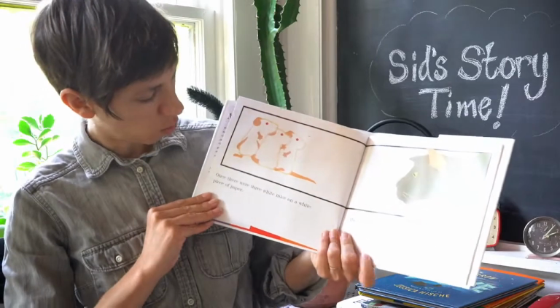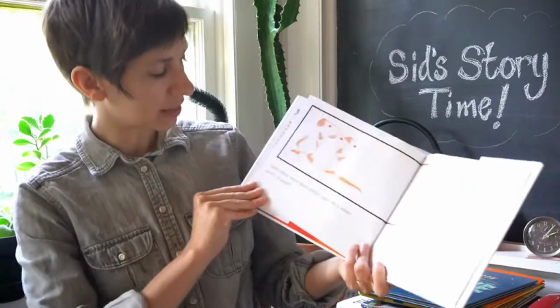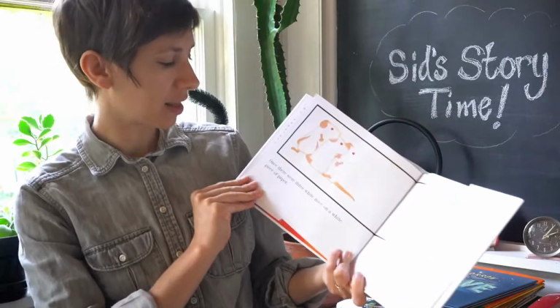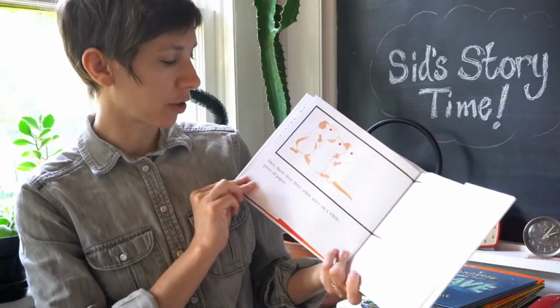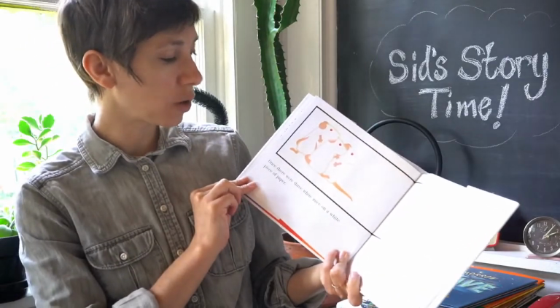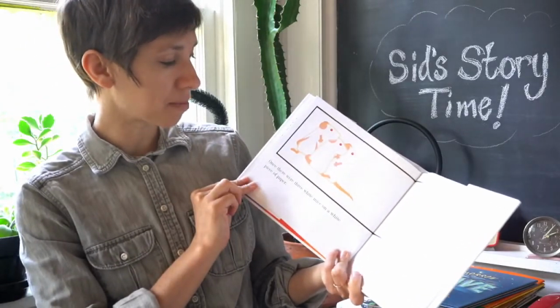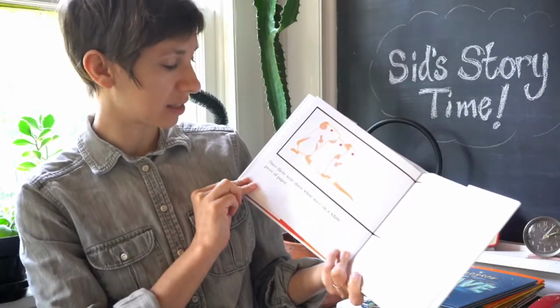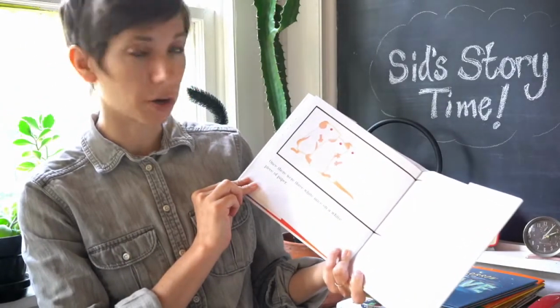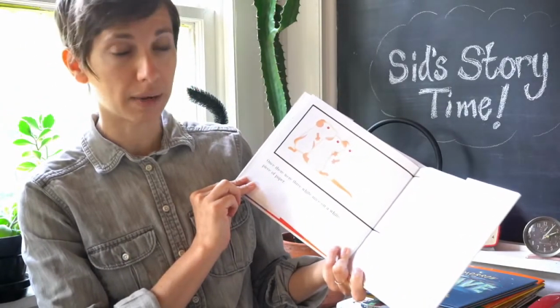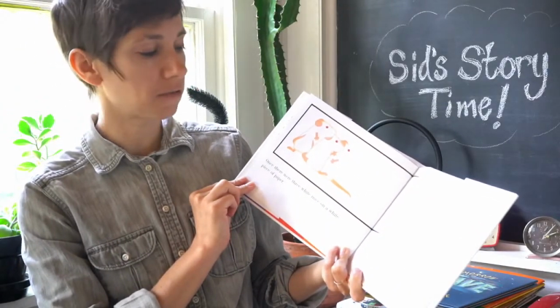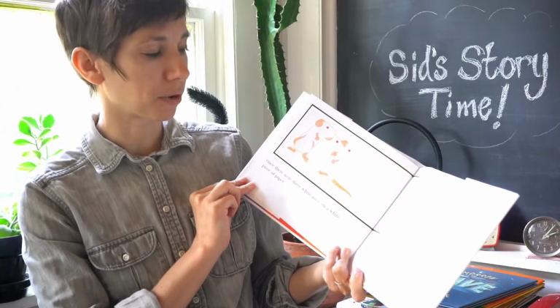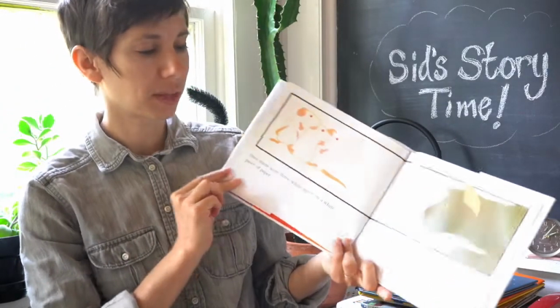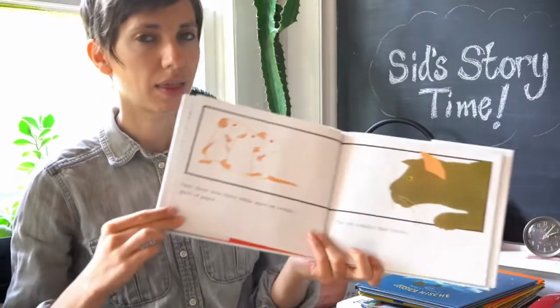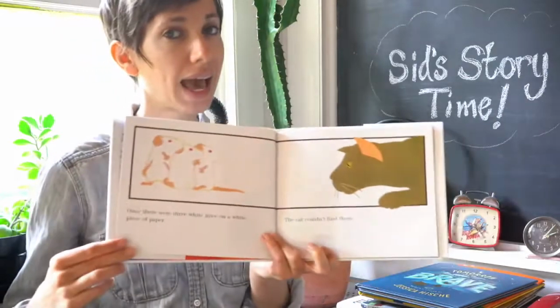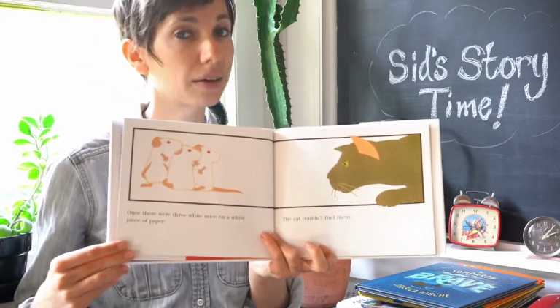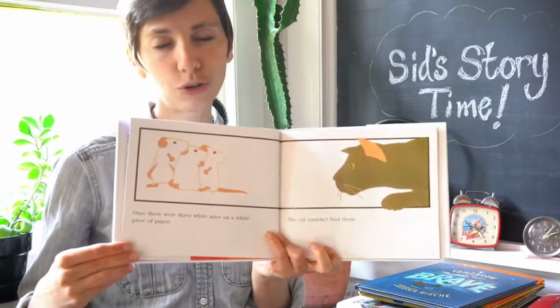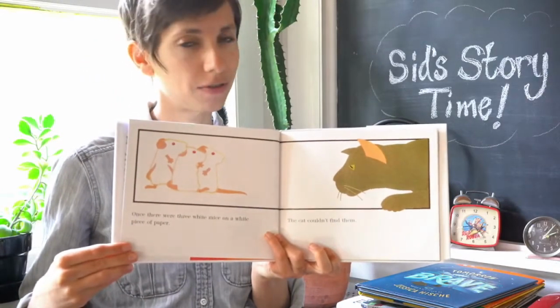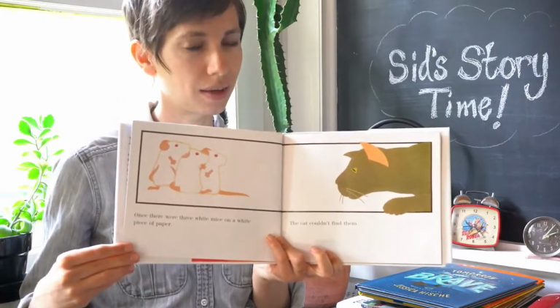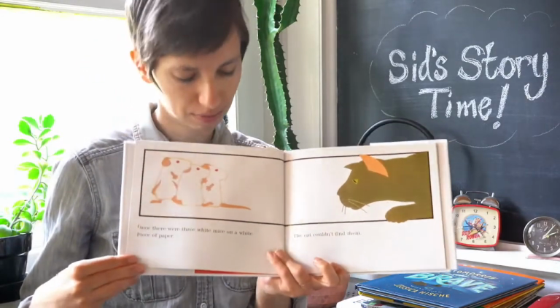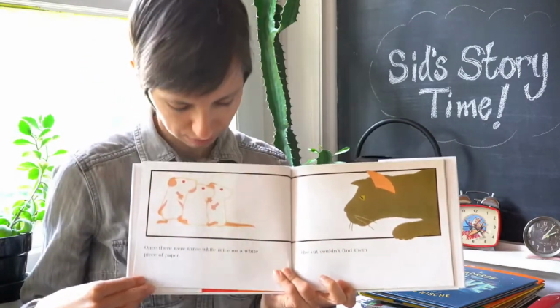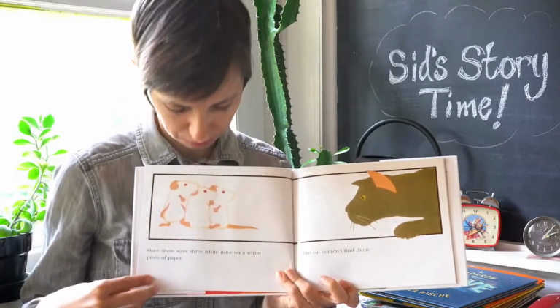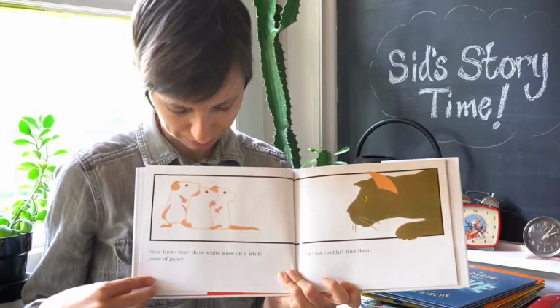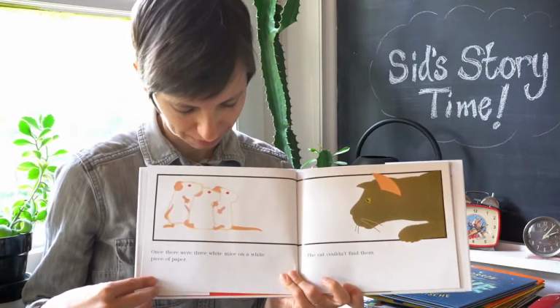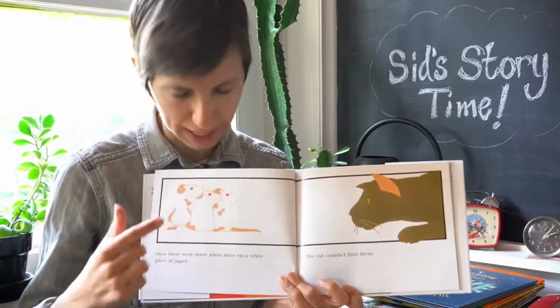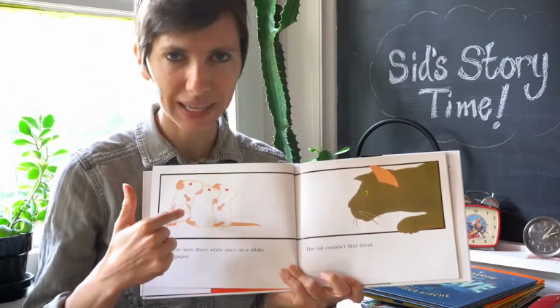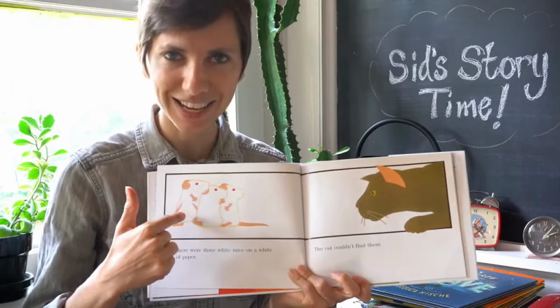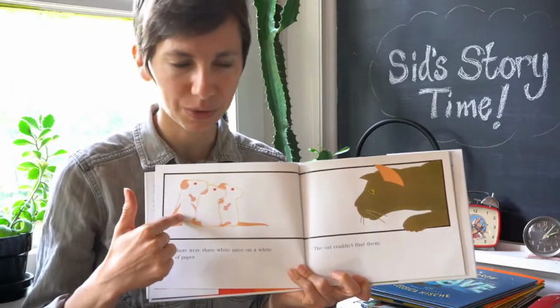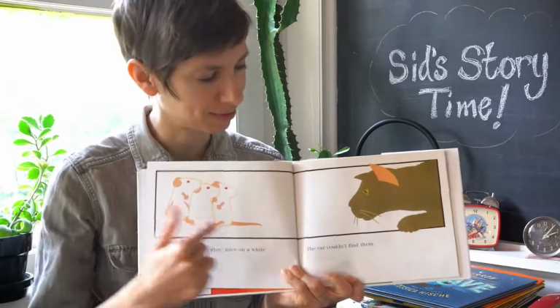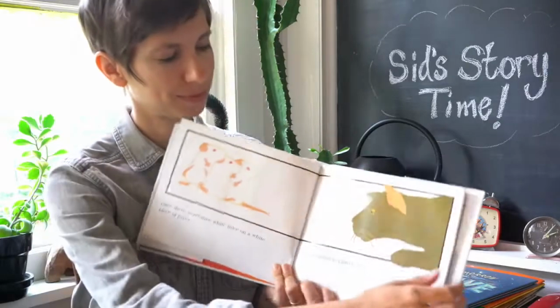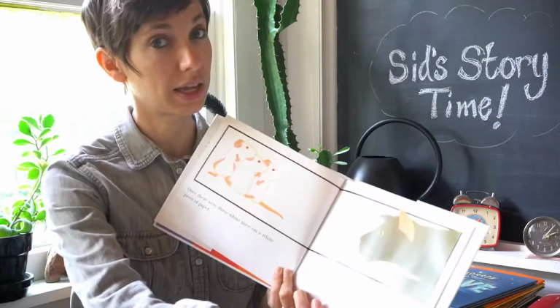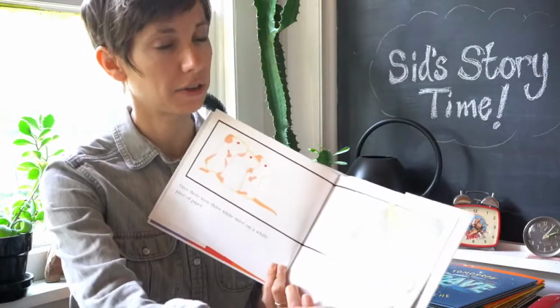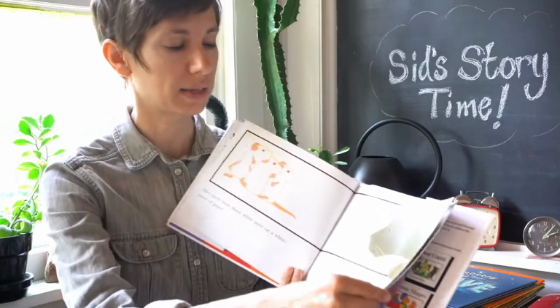Once there were three white mice on a white piece of paper. The cat couldn't find them. They blend in, don't they? Lucky for the mice.